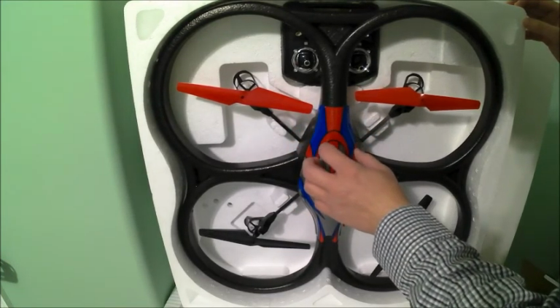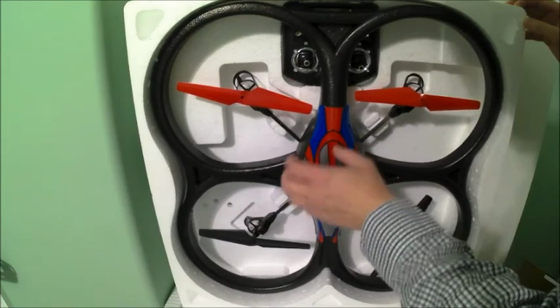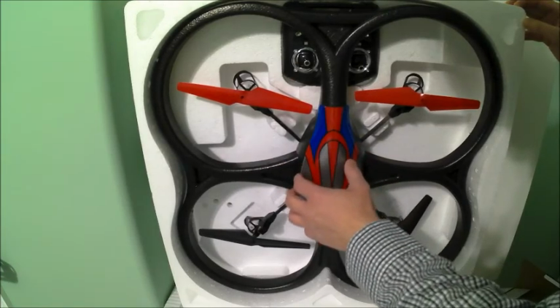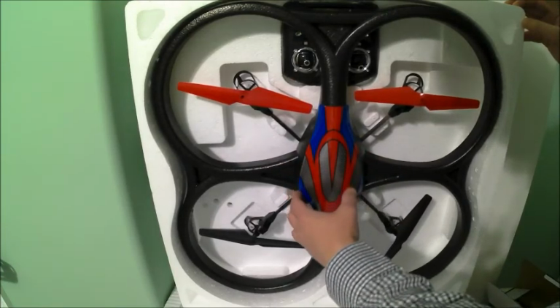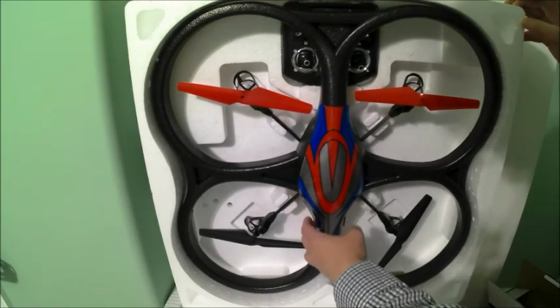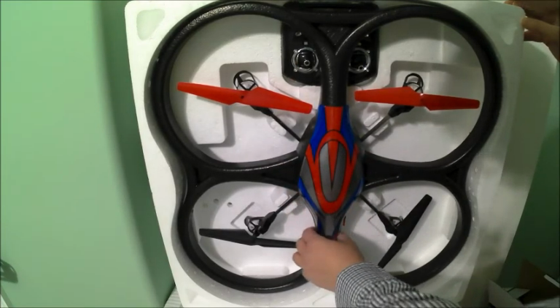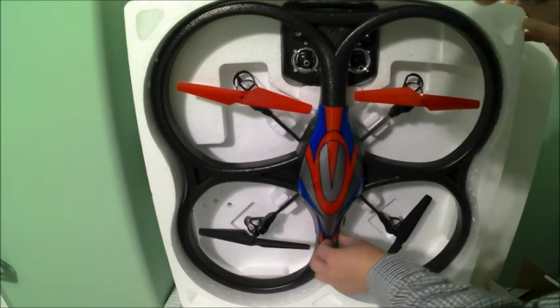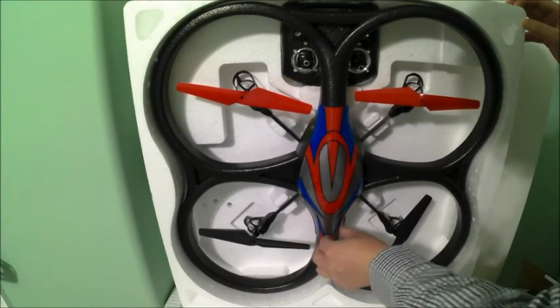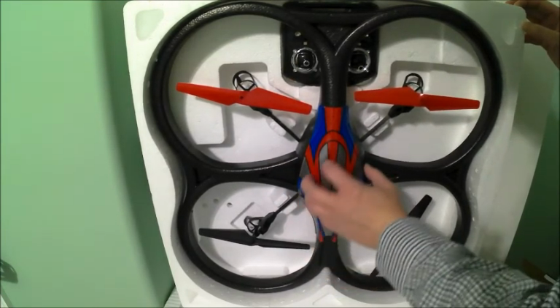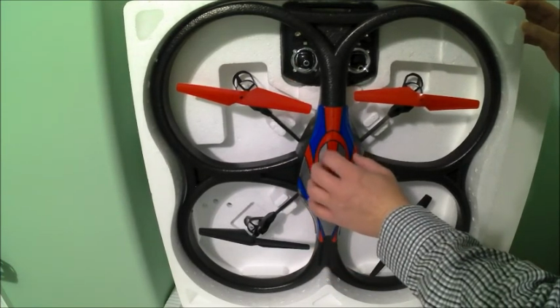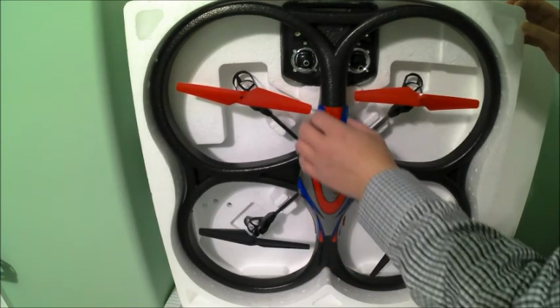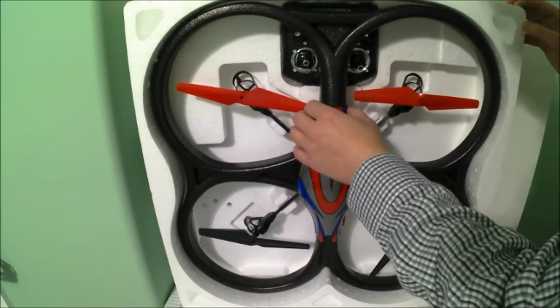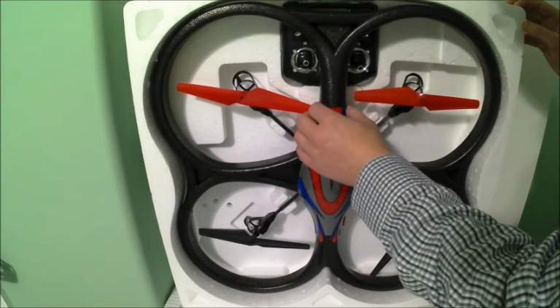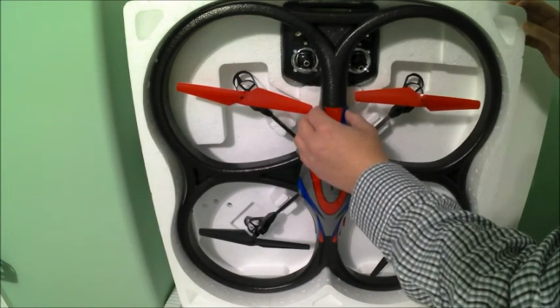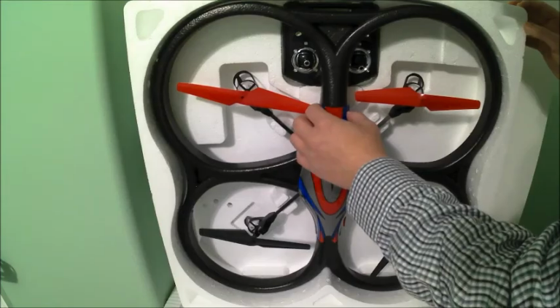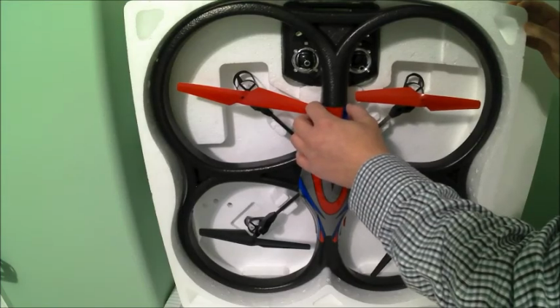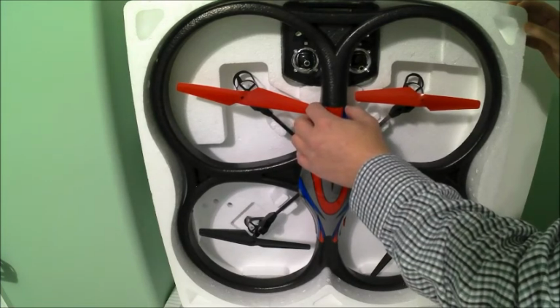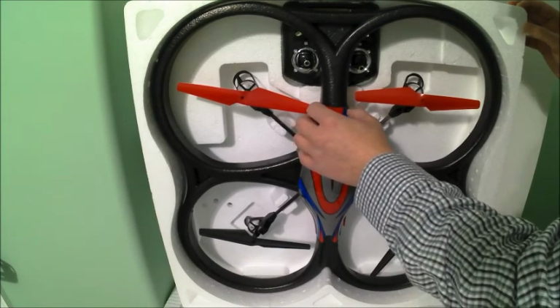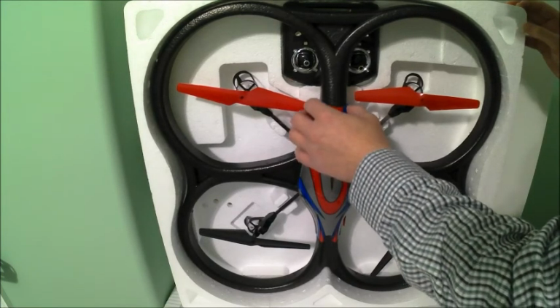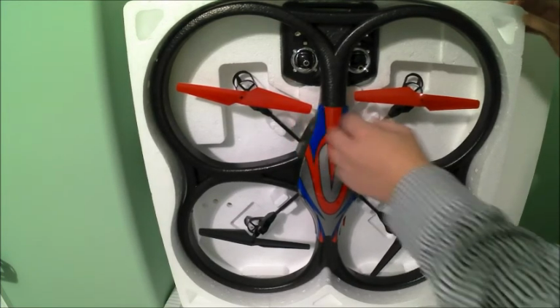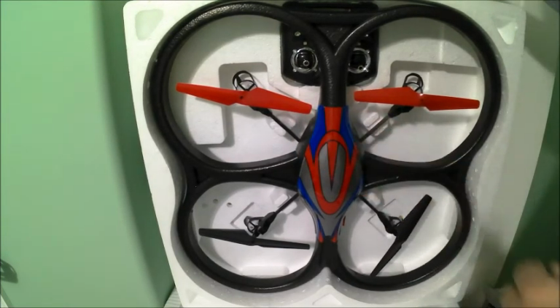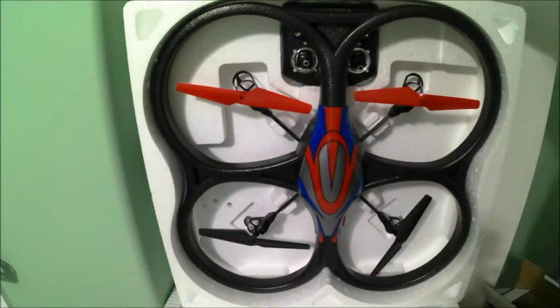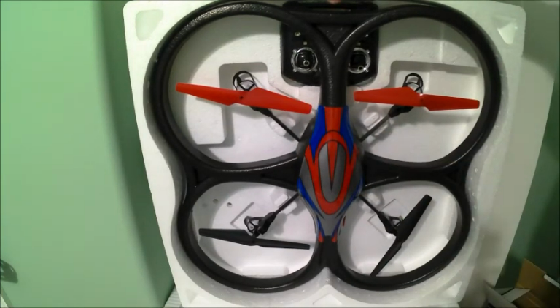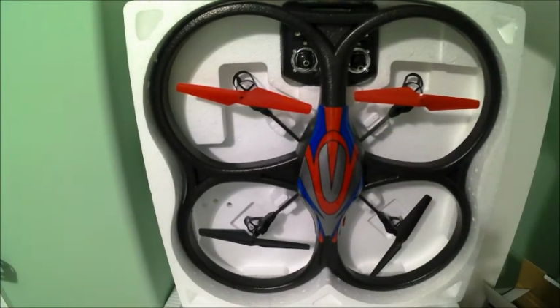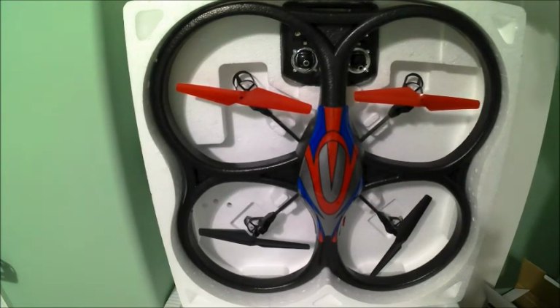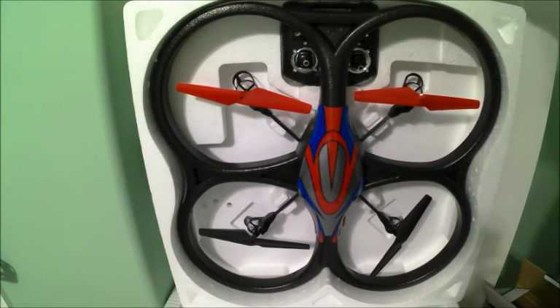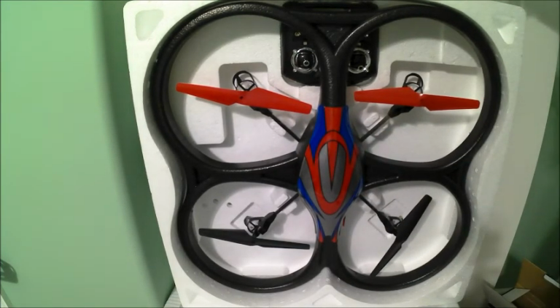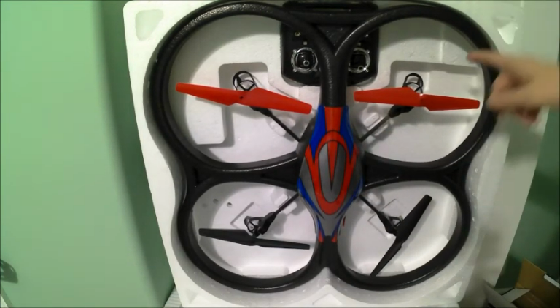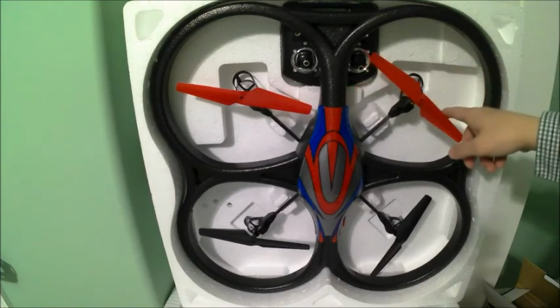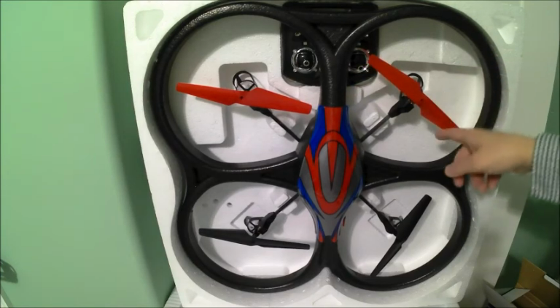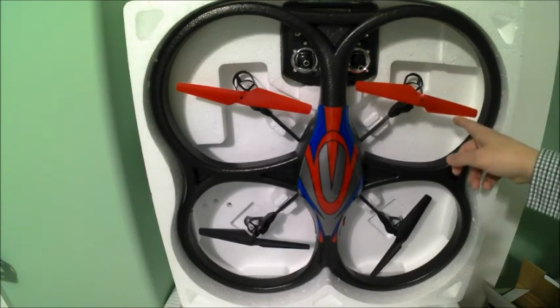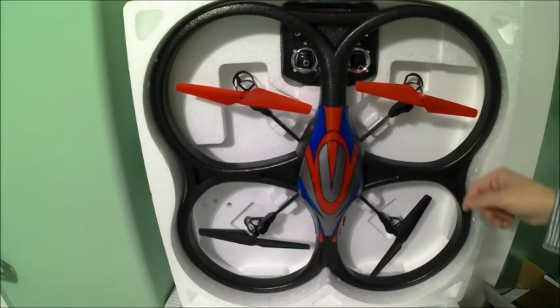Looks like a vacuum-formed shell on top. This is not a sticker. It flared out a little bit and could have used a little trimming, but nothing major. It does appear to be fully assembled and ready to go.